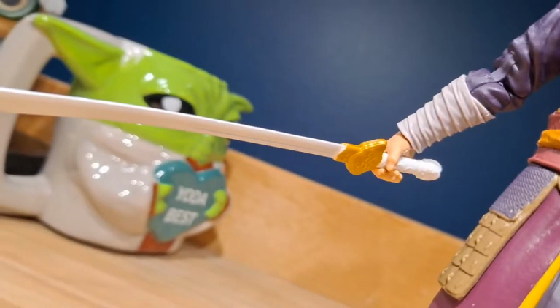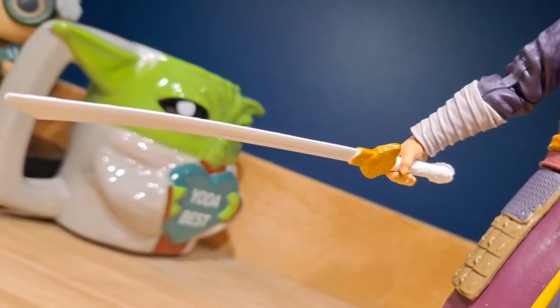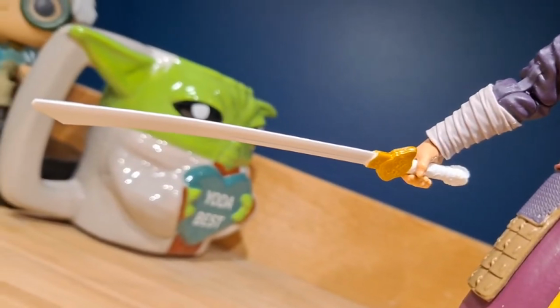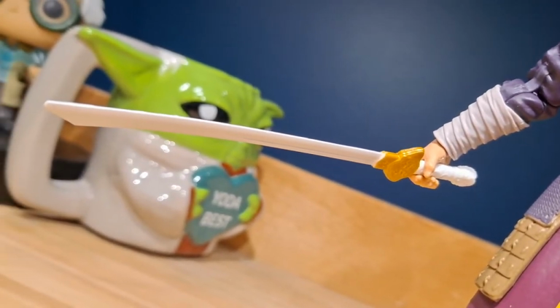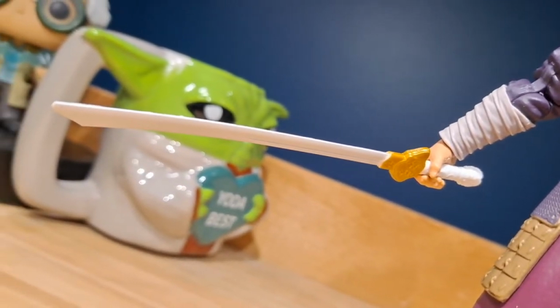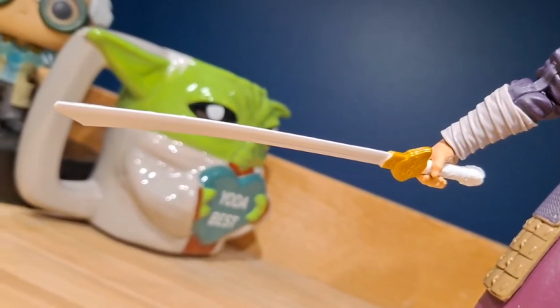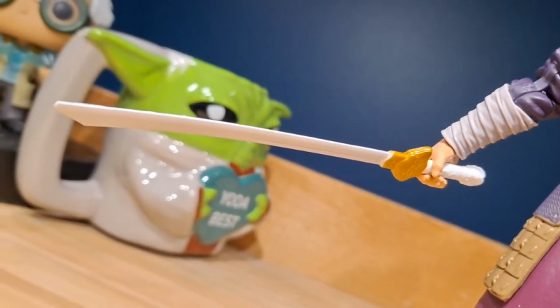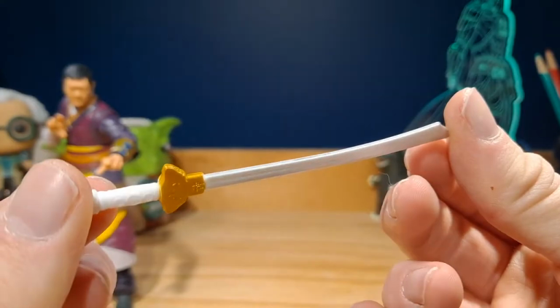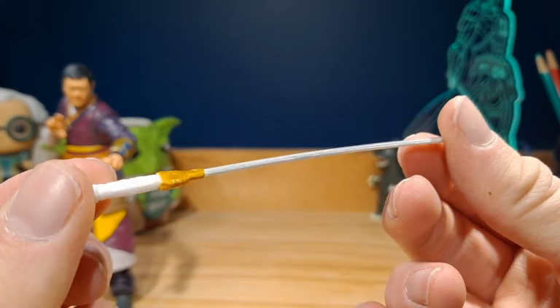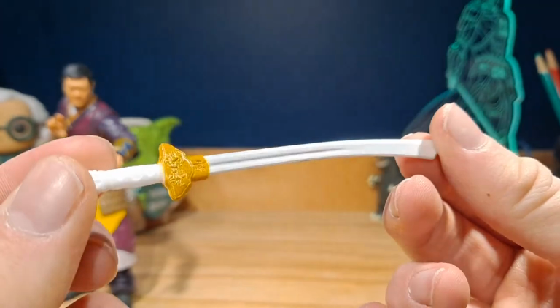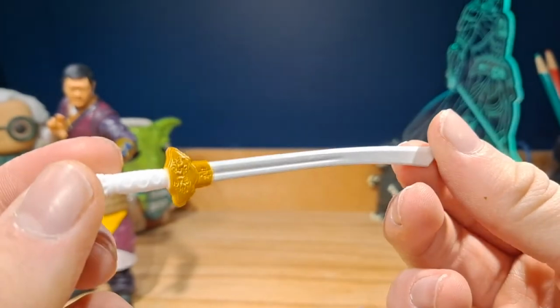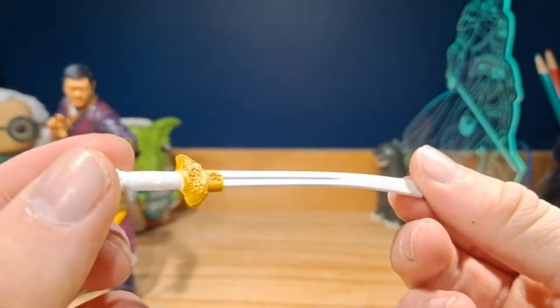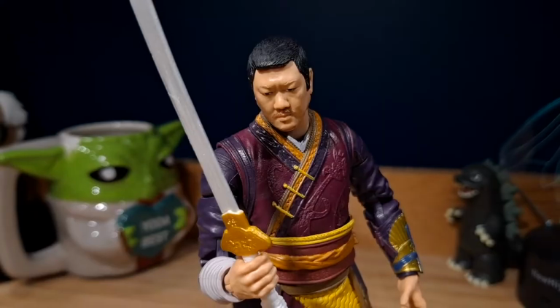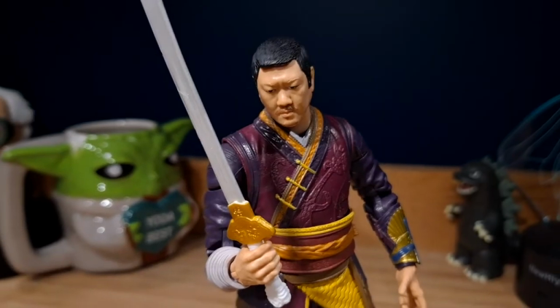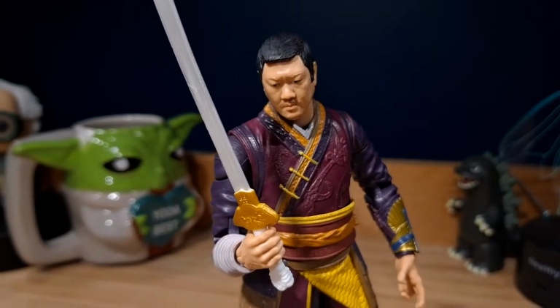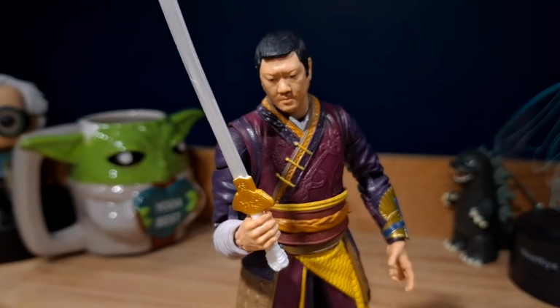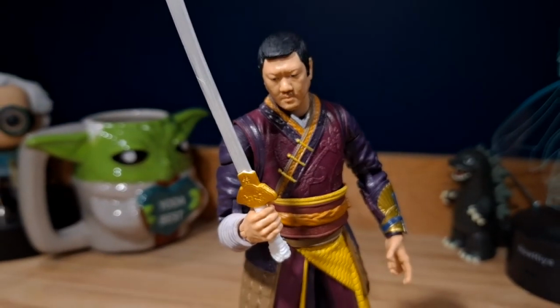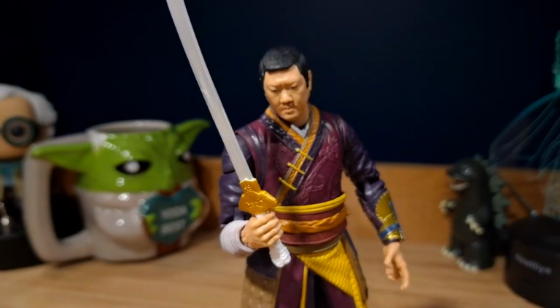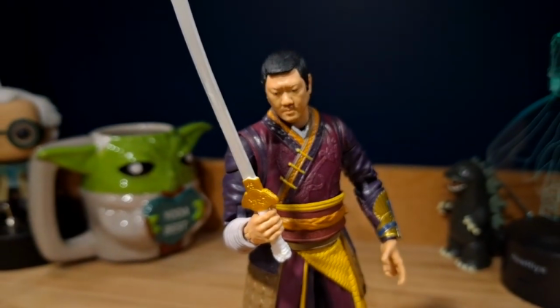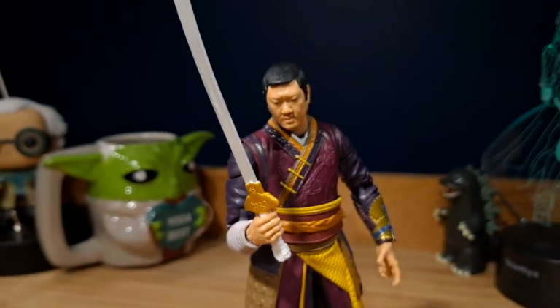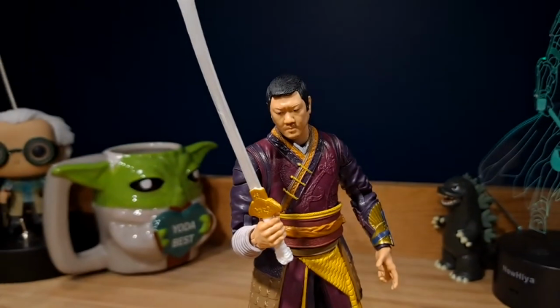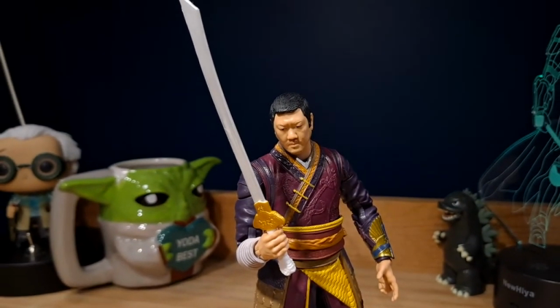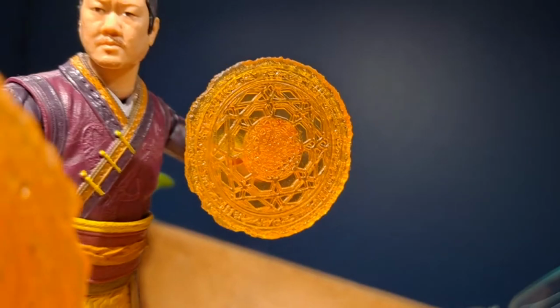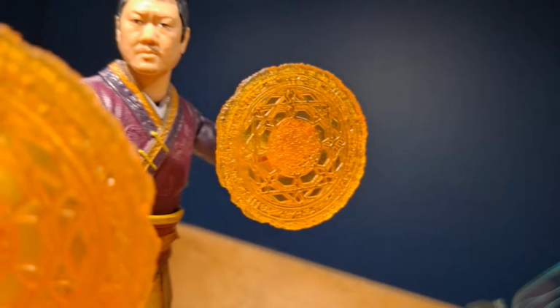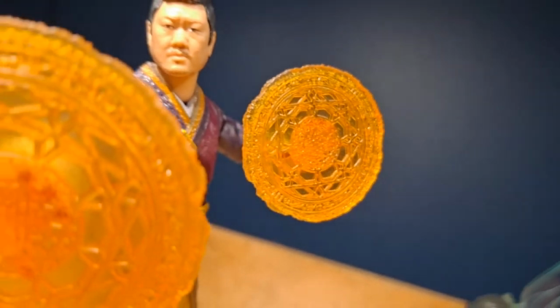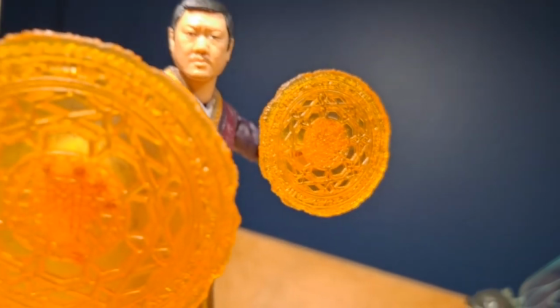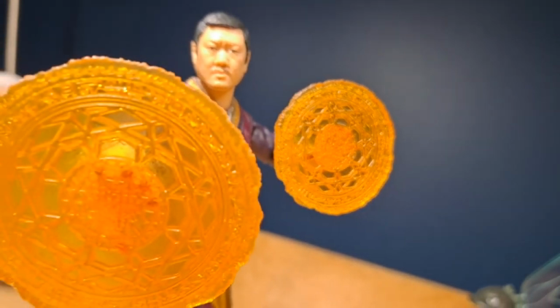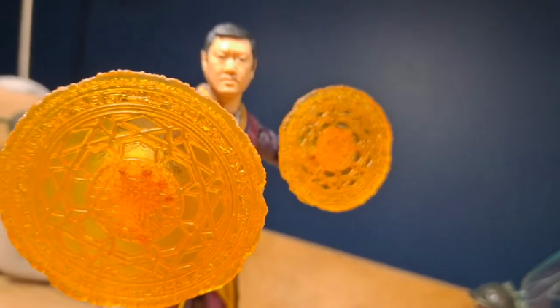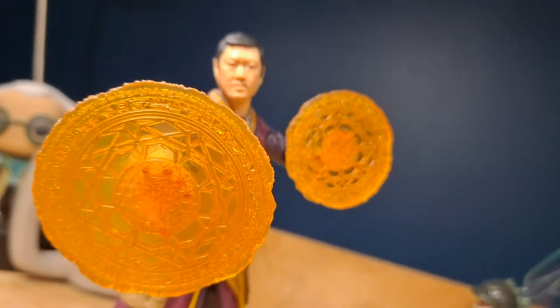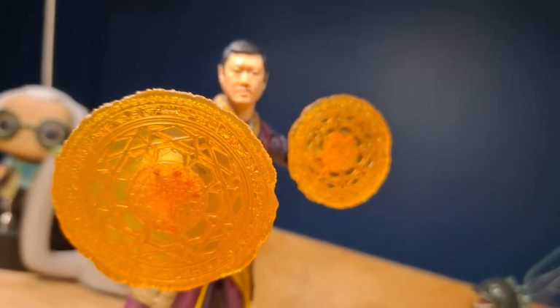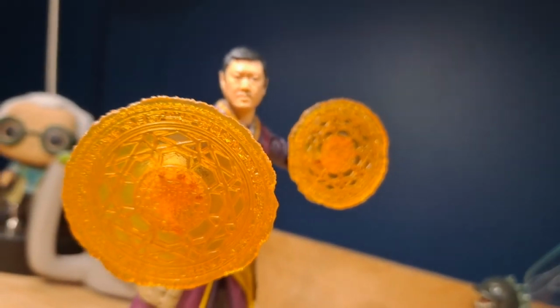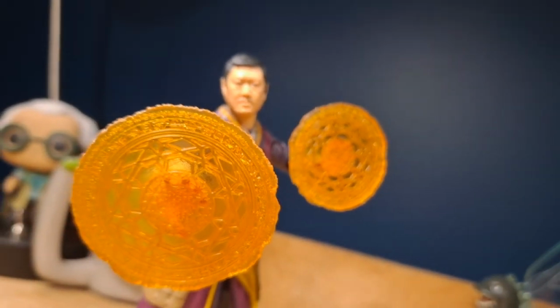This sword looks fantastic — I love the way it looks. Wong with a sword just works for me. He also comes with two magic effect pieces, which are pretty cool.